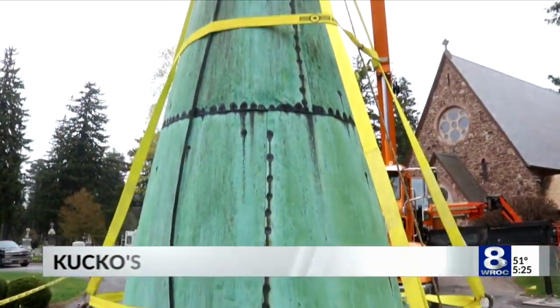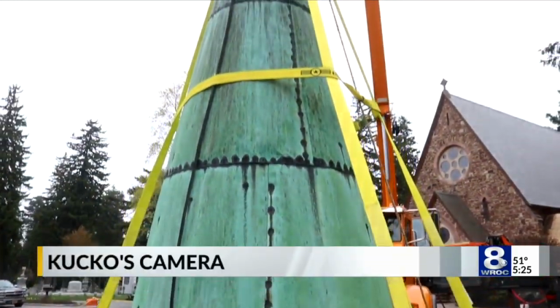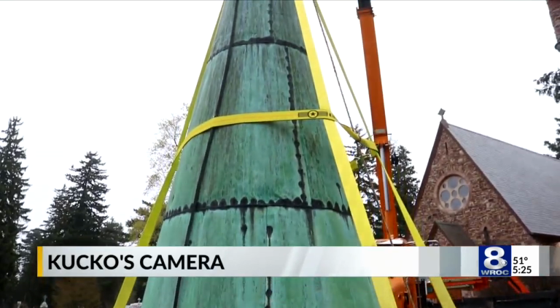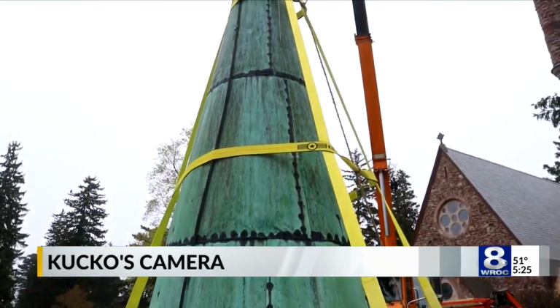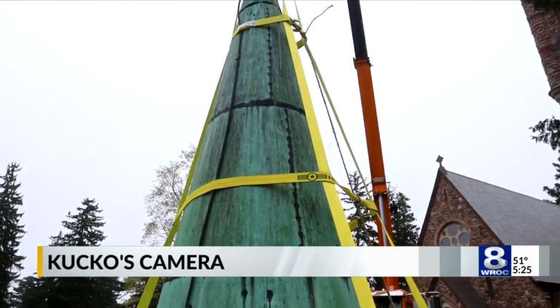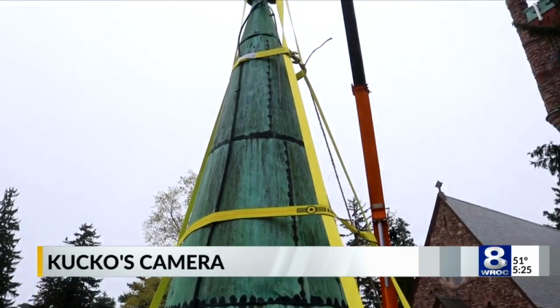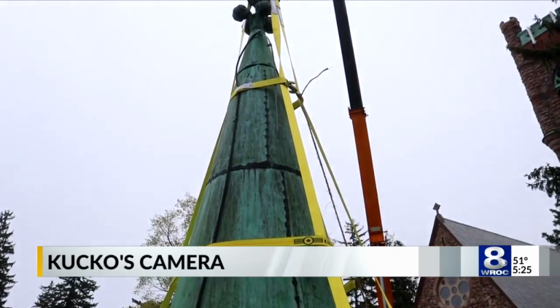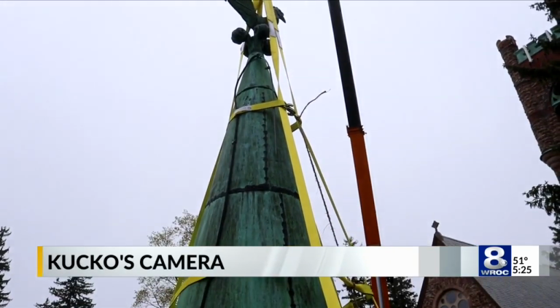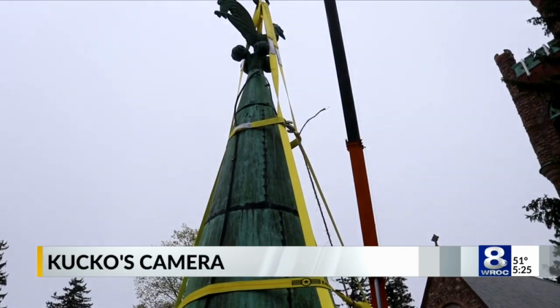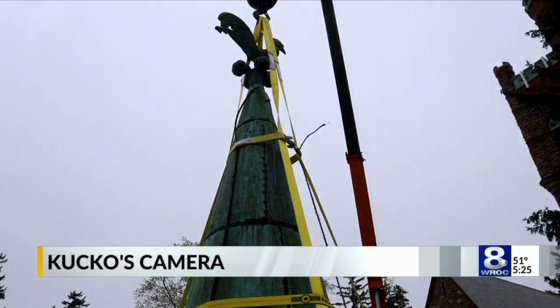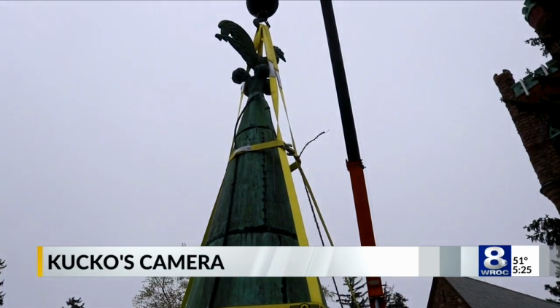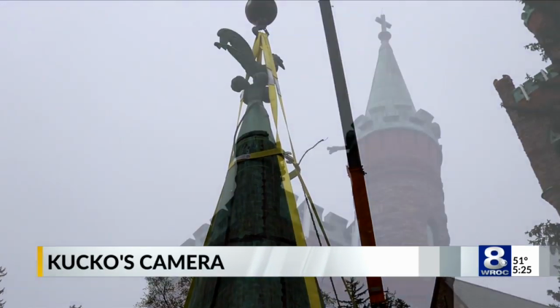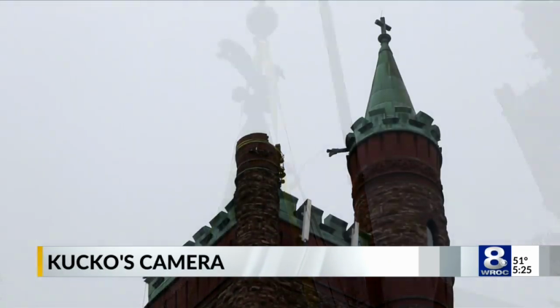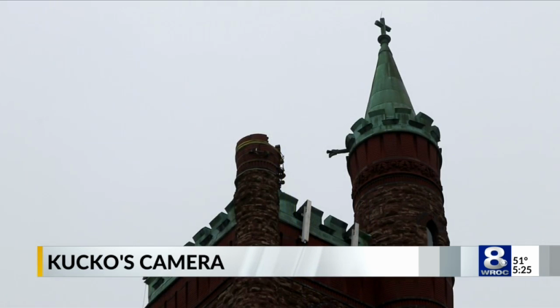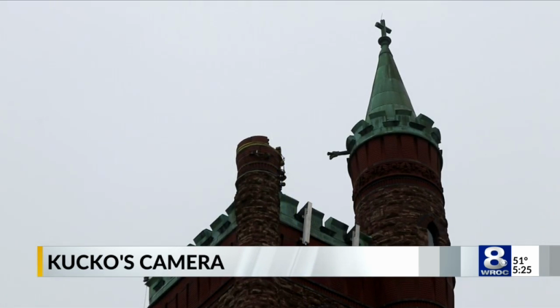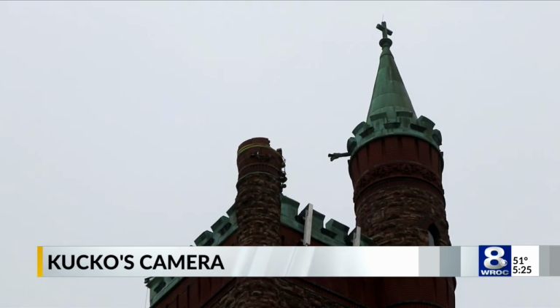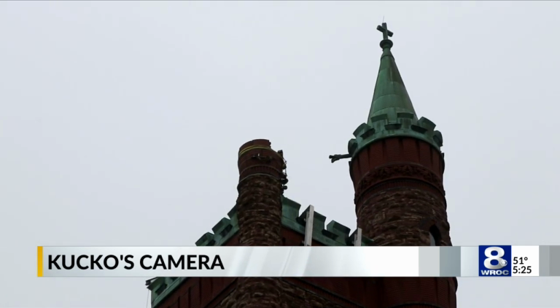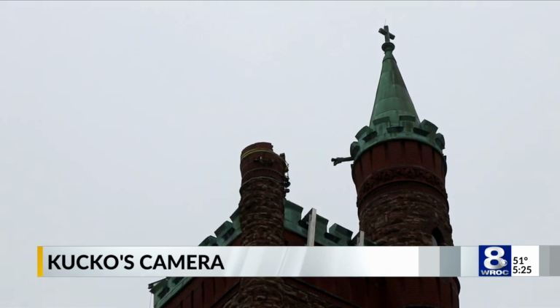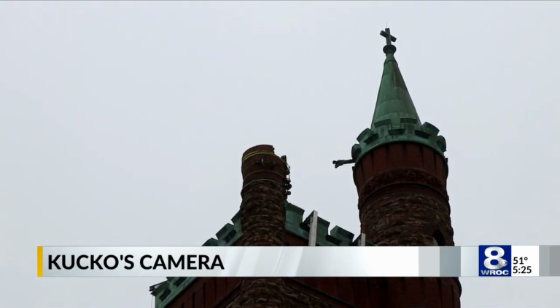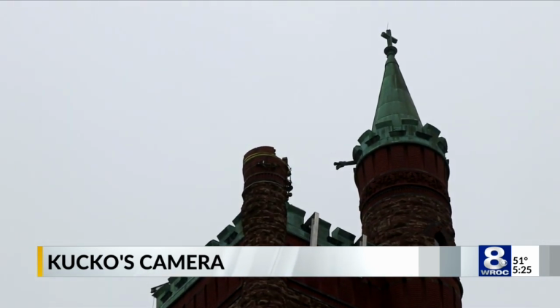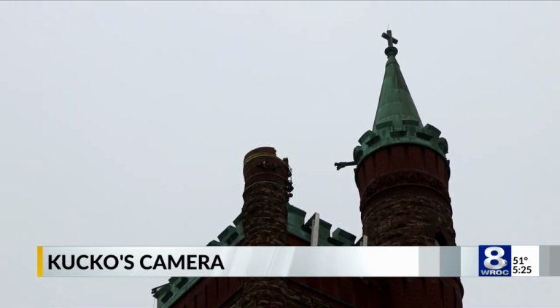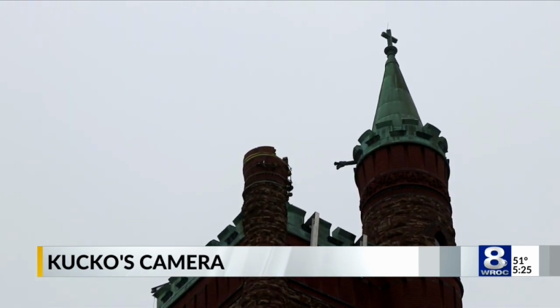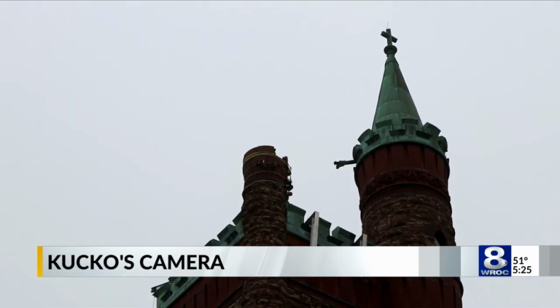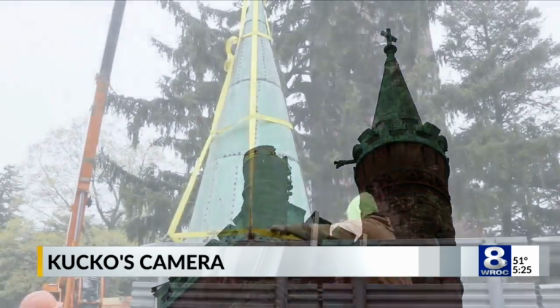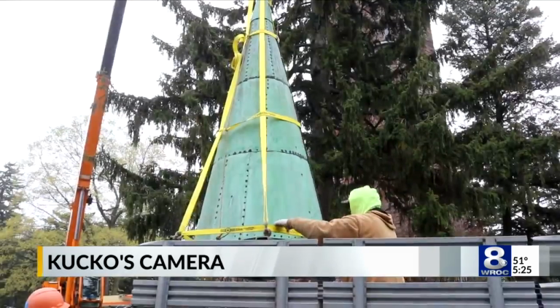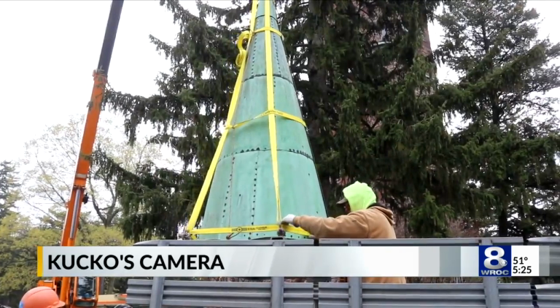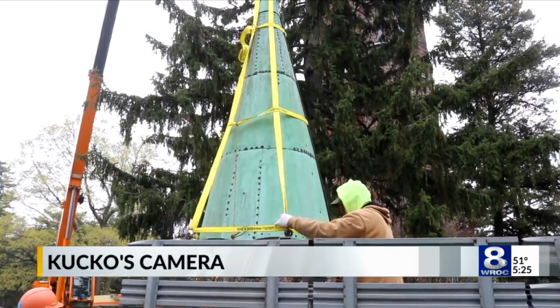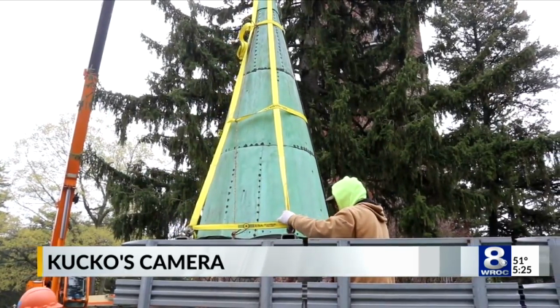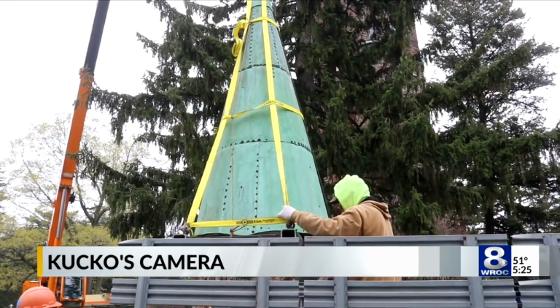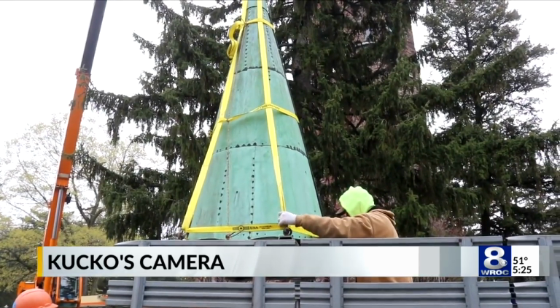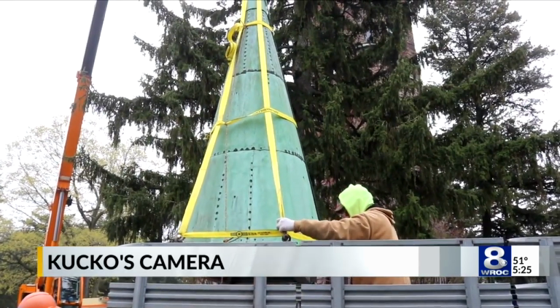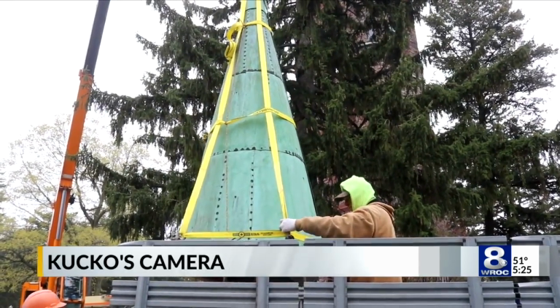It has been there since day one. It'll be placed in storage on site while masonry work takes place where the spire sits. That process should take three to four hours. After four months' time, when that's done, they will move the 800-pound spire back to the top of the tower.